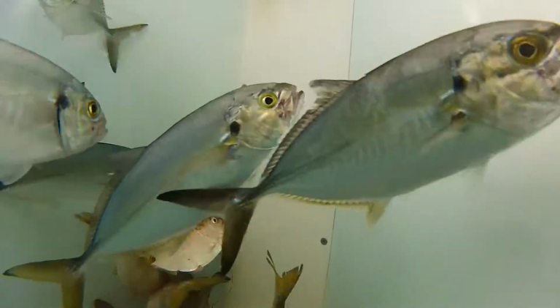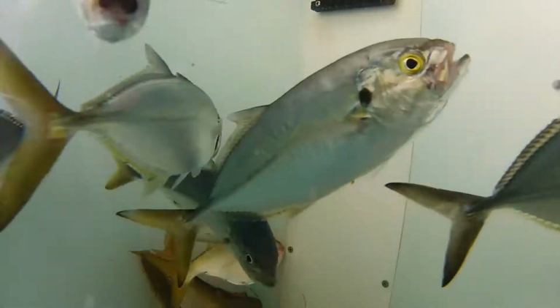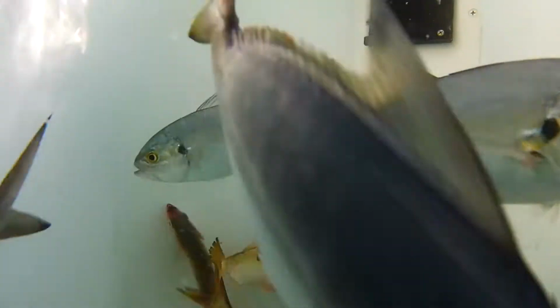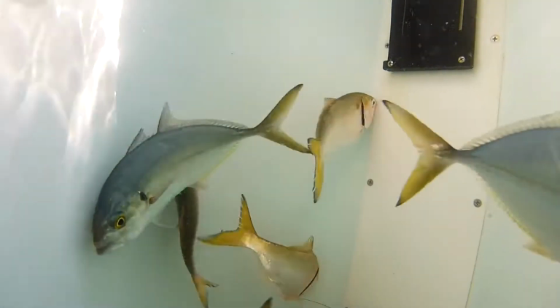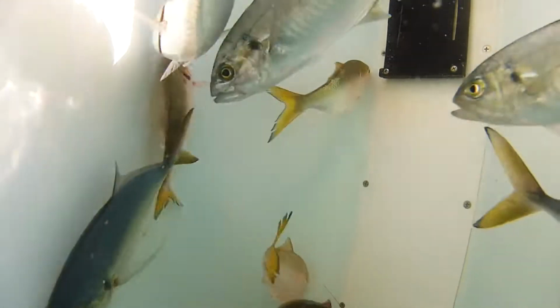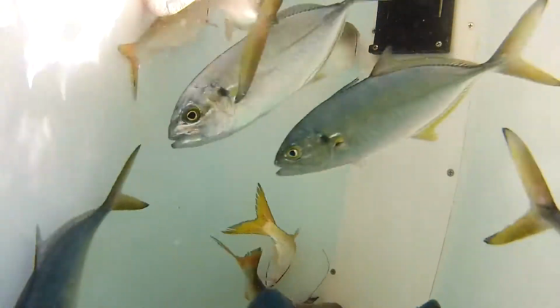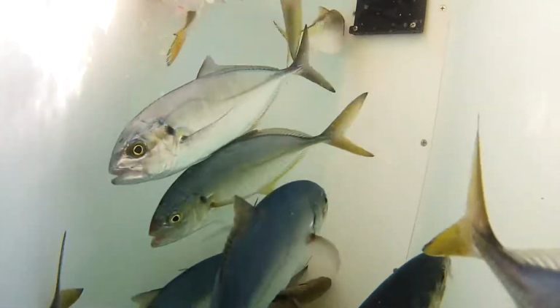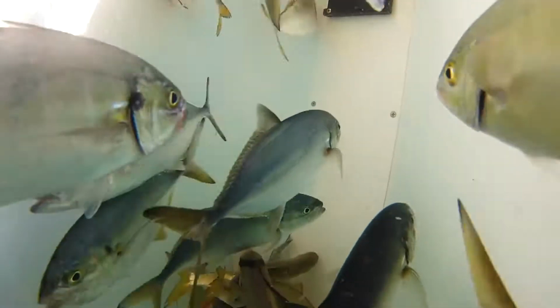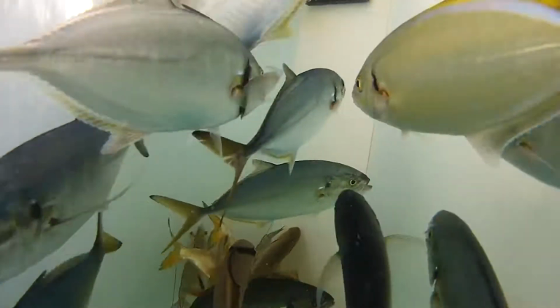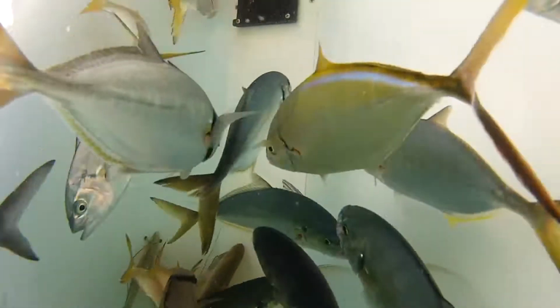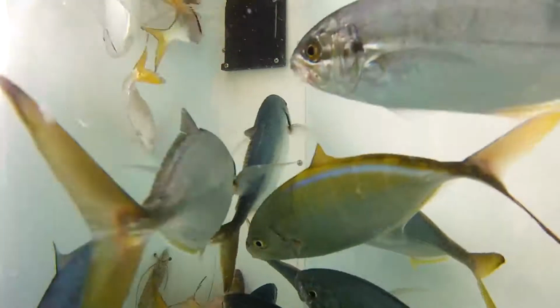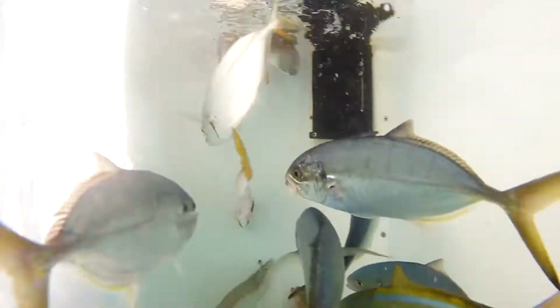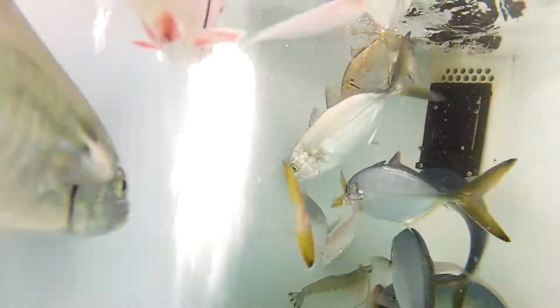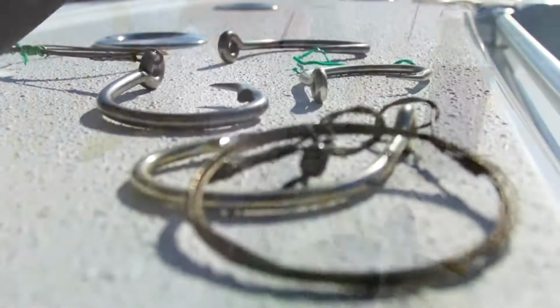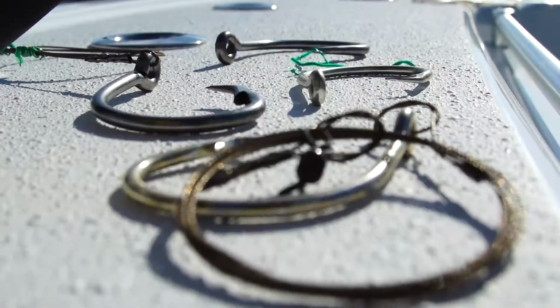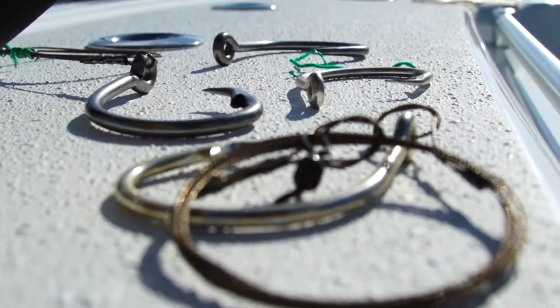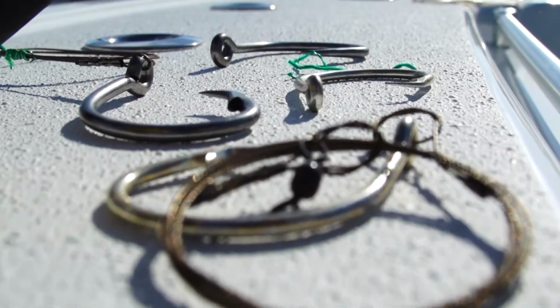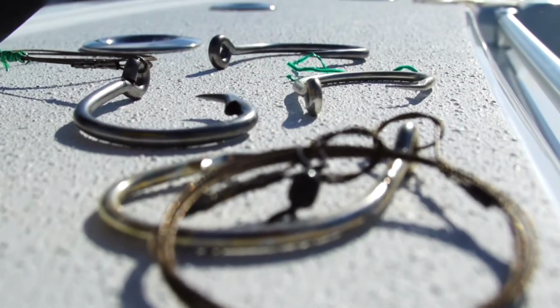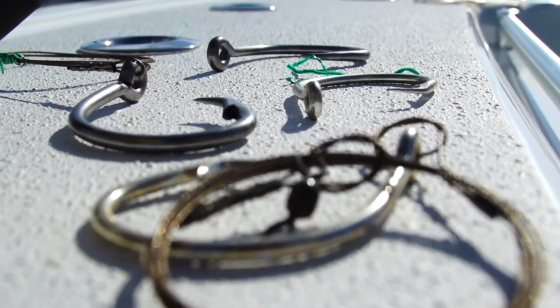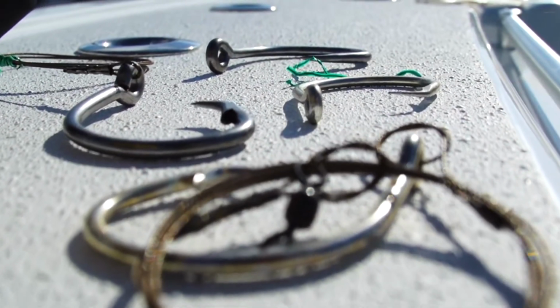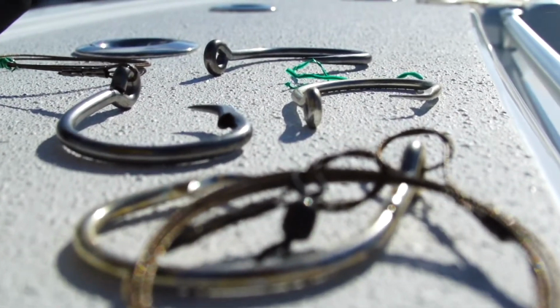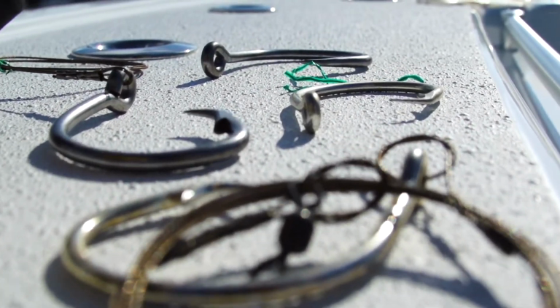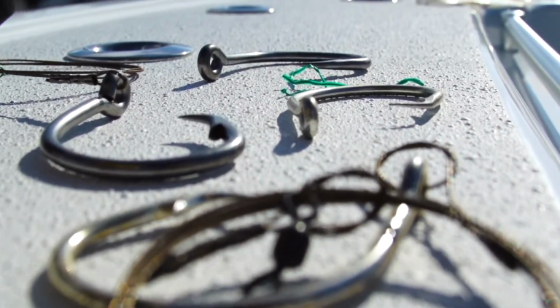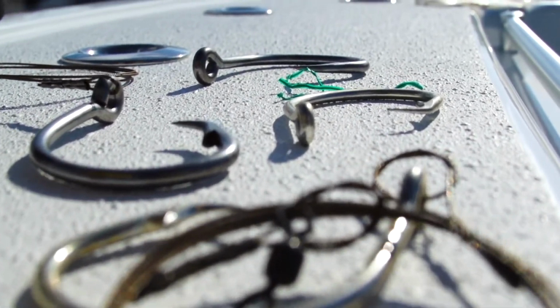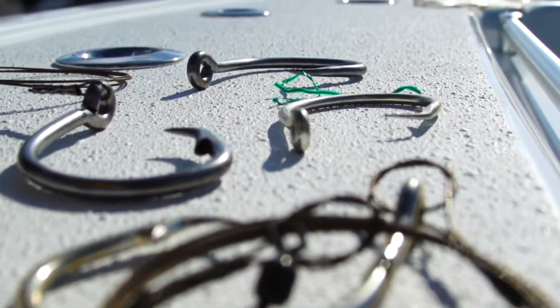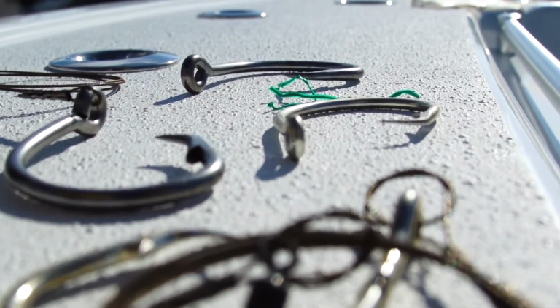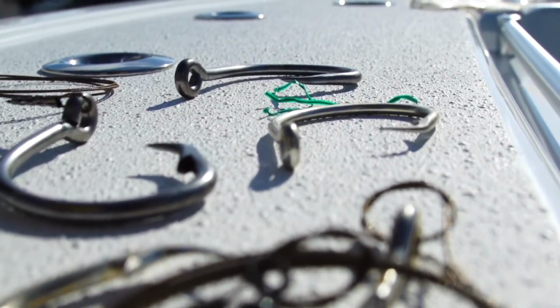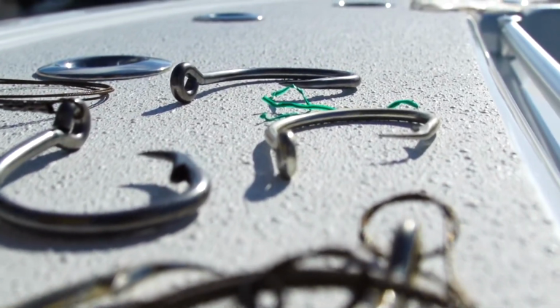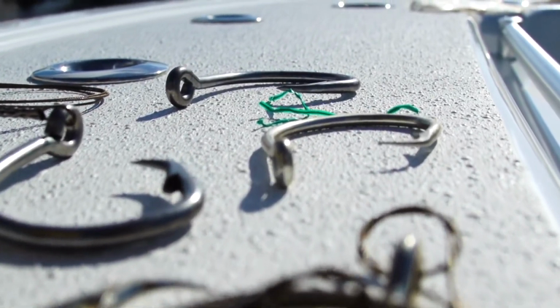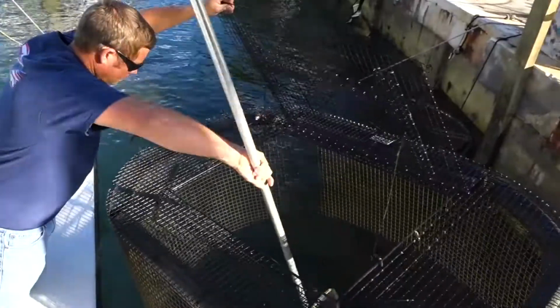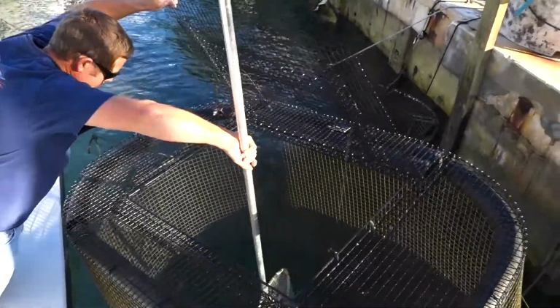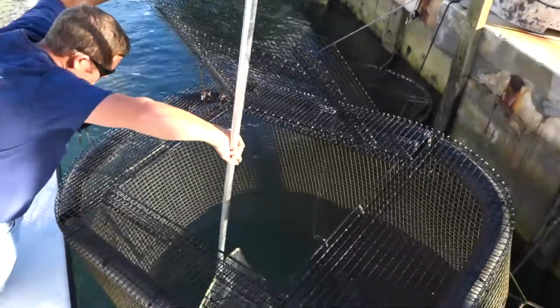Boy, there's nothing better than a frisky live bait for catching fish, and it's an even better bait when hooked correctly with the right size hook and leader. So check this out.